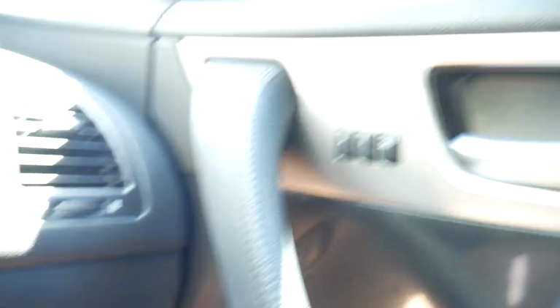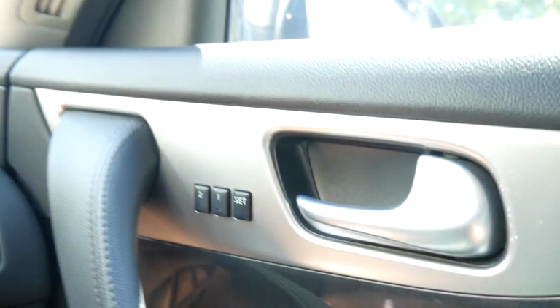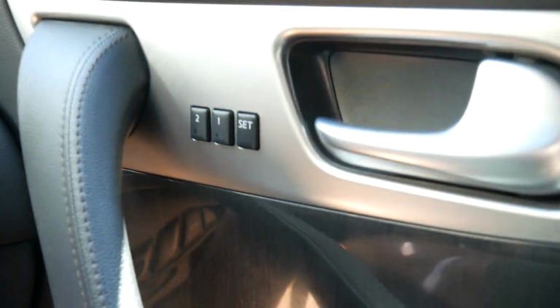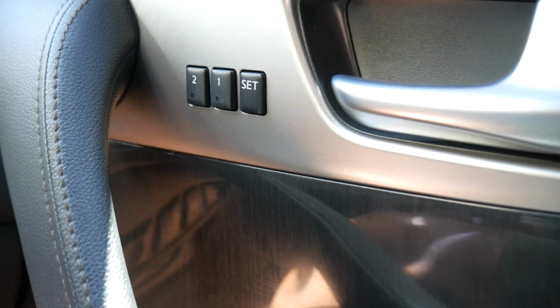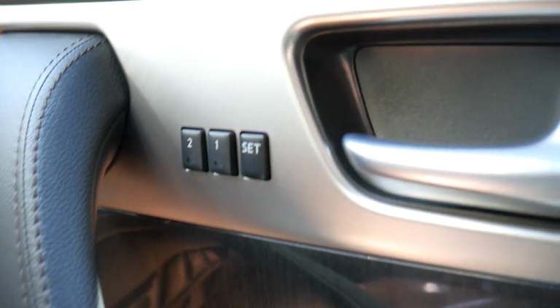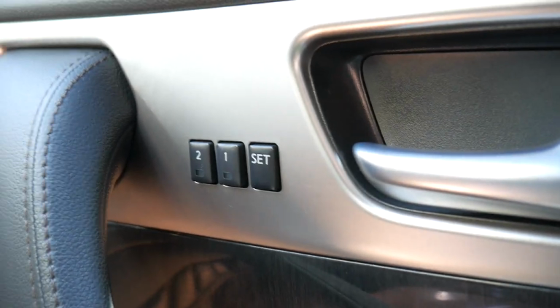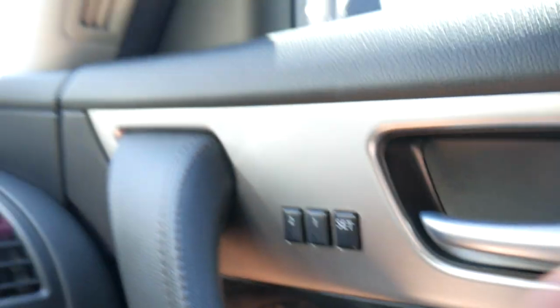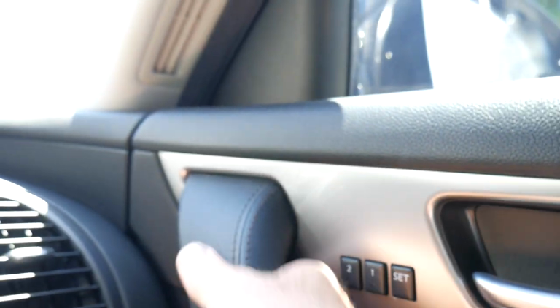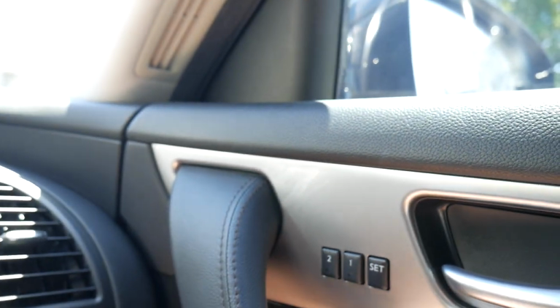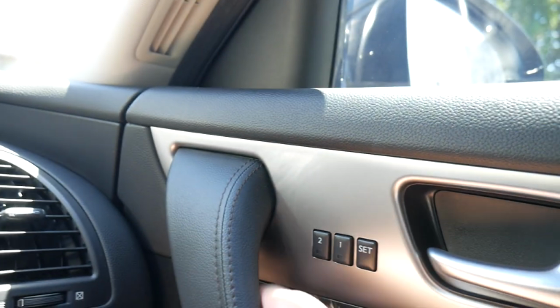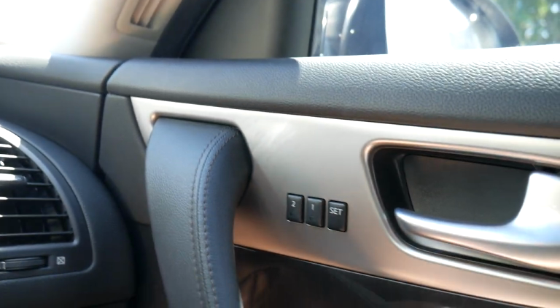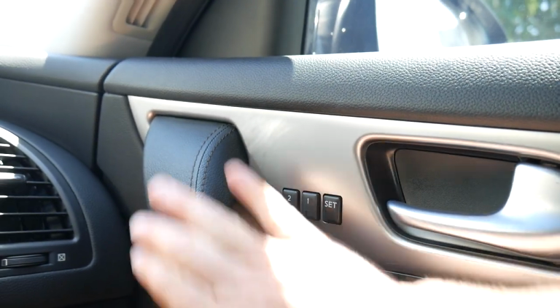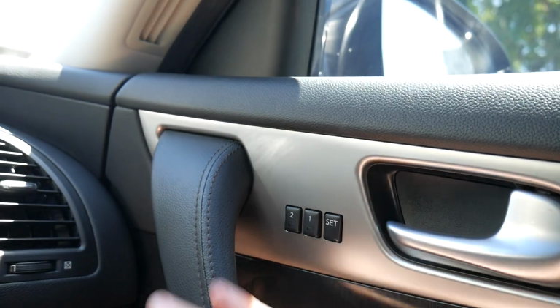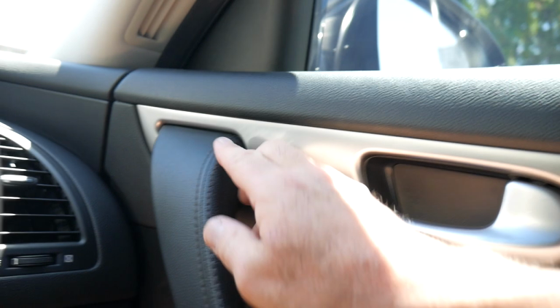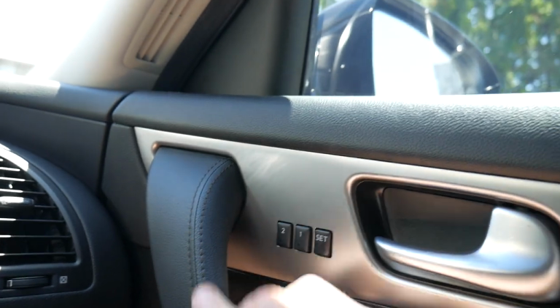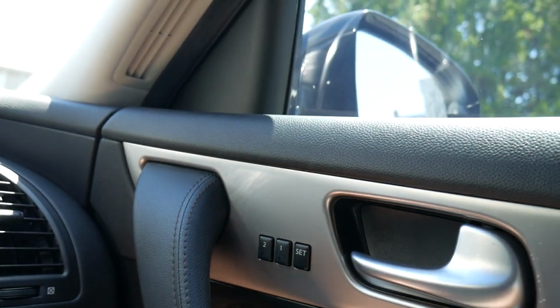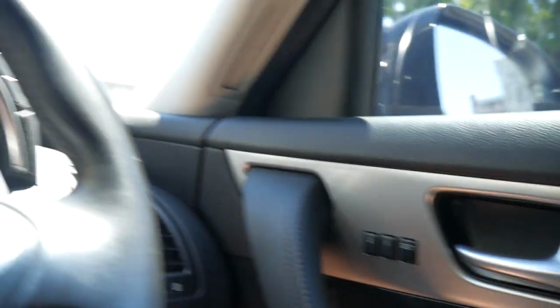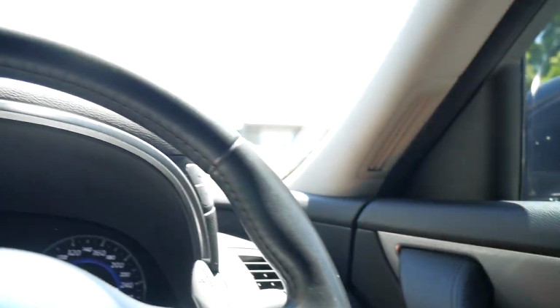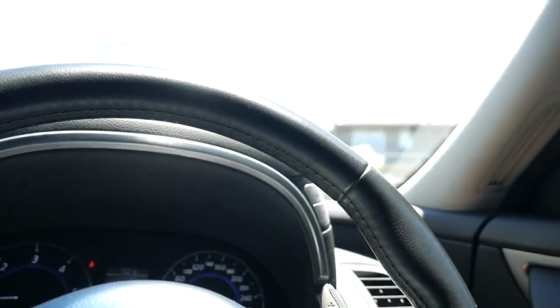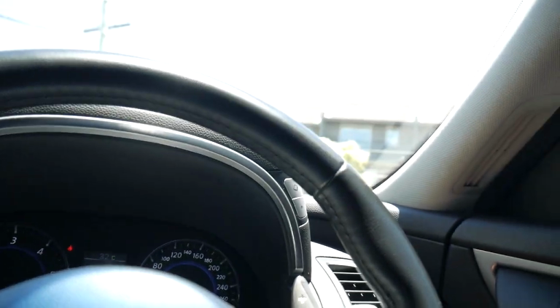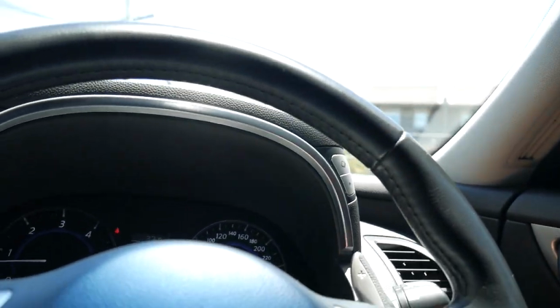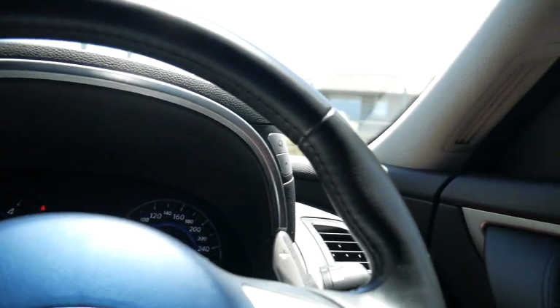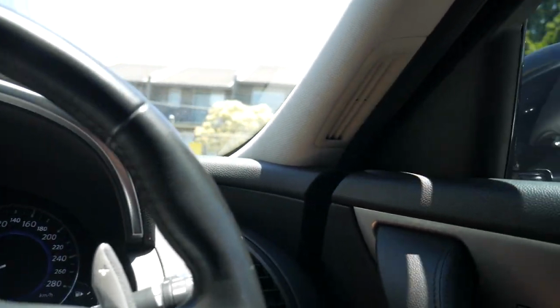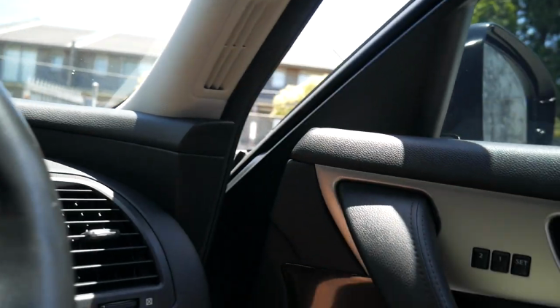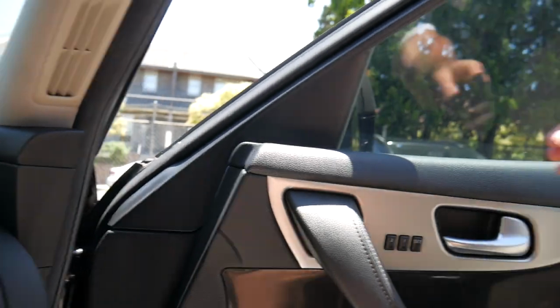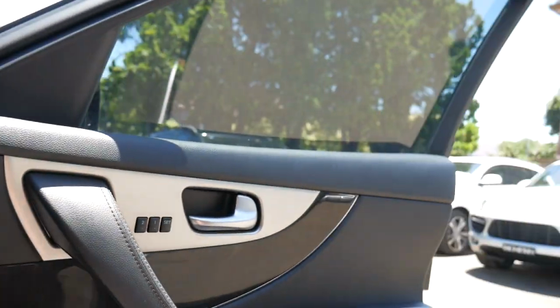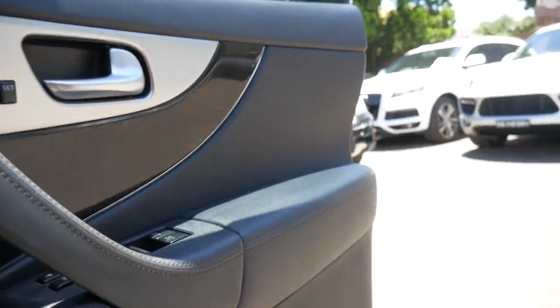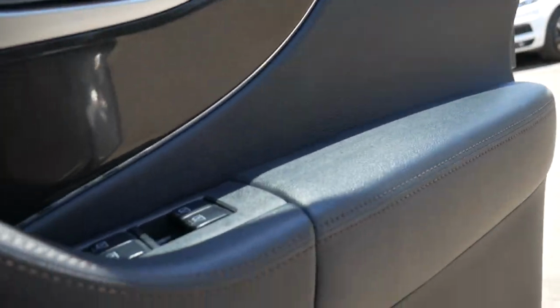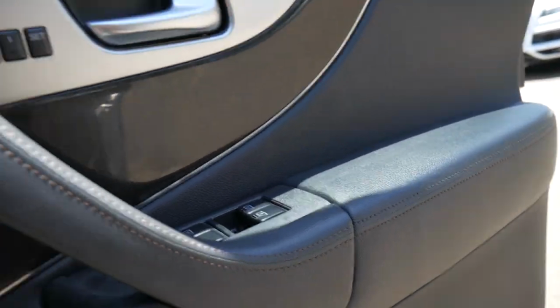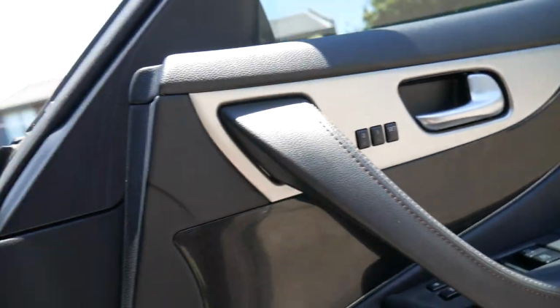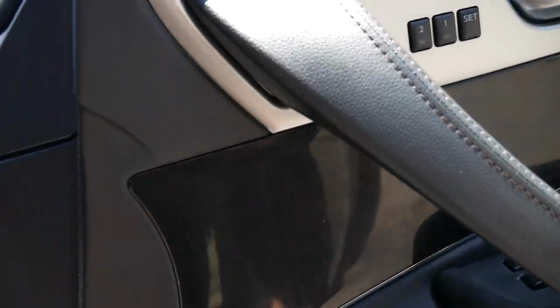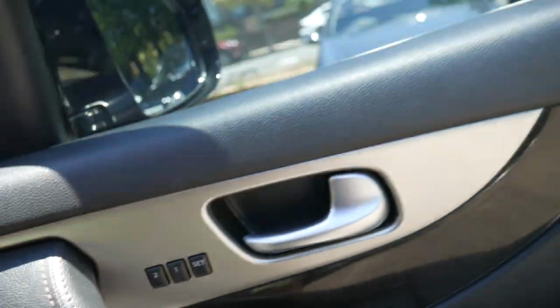Those cooling seats are fantastic. Our address here in Marrickville is 101 to 103 Illawarra Road. That looks like leather but I think that's actually vinyl just with a stitch on it. We have been buying and selling these sort of cars — or any cars for that matter — since 1994.